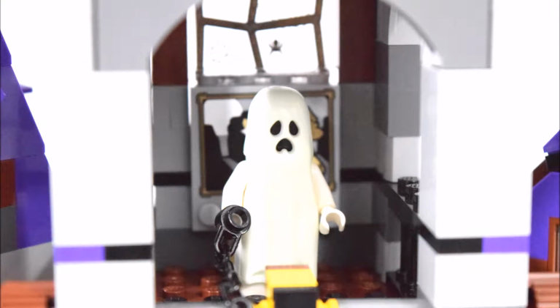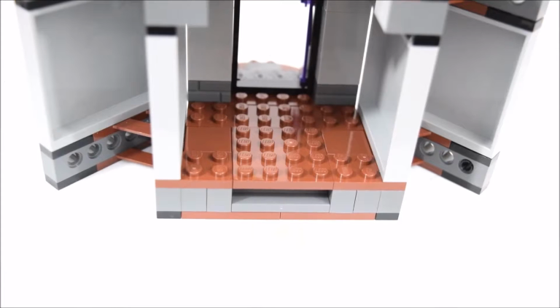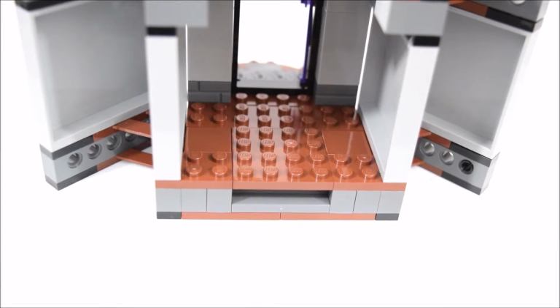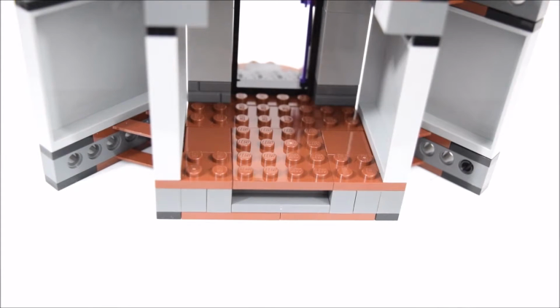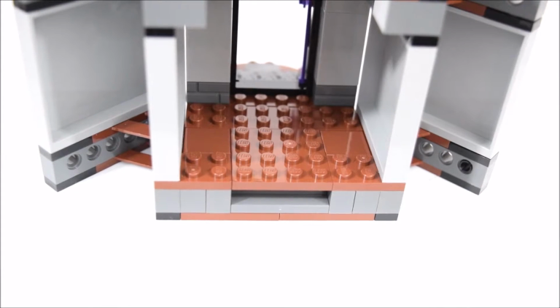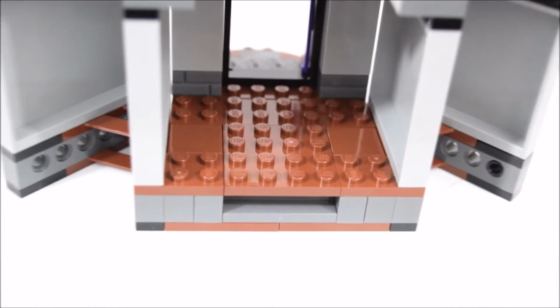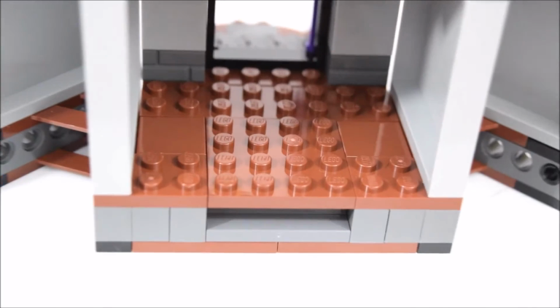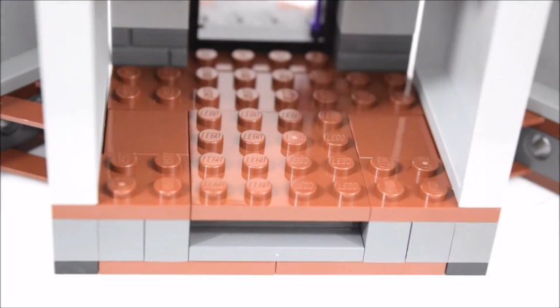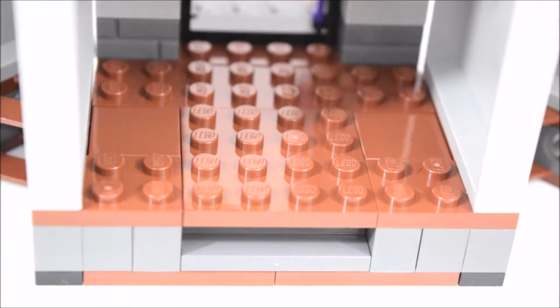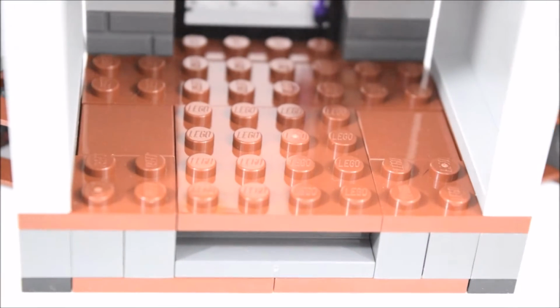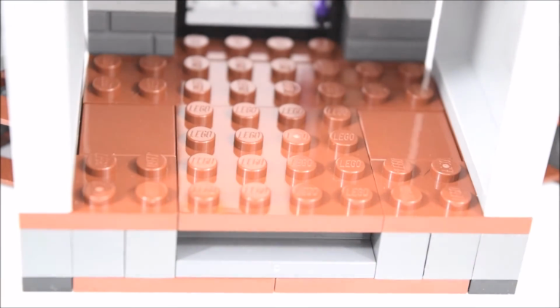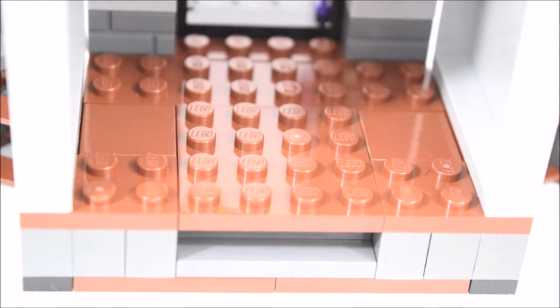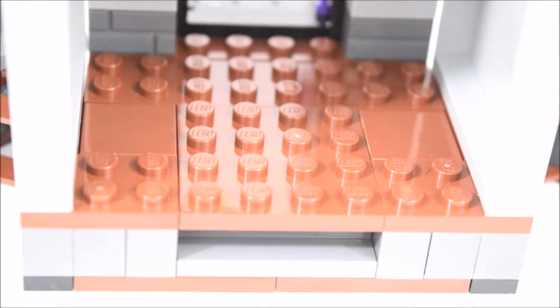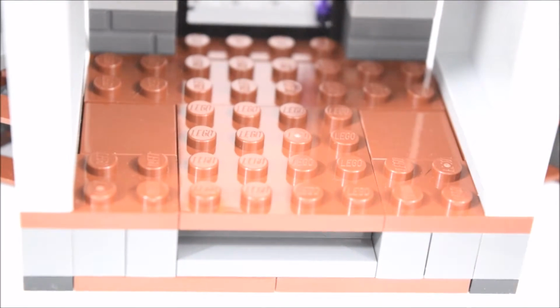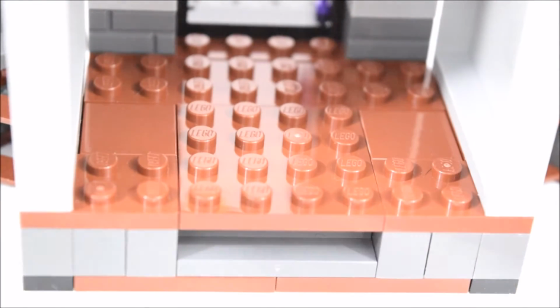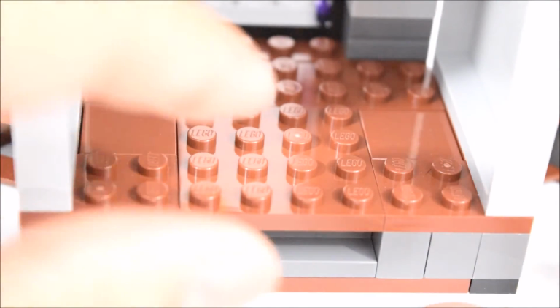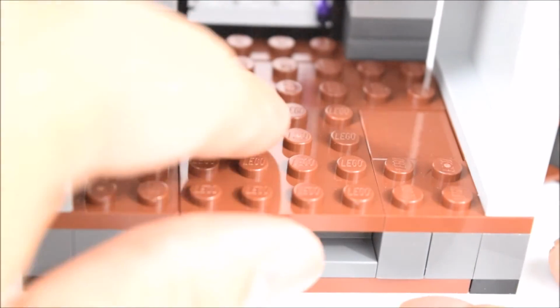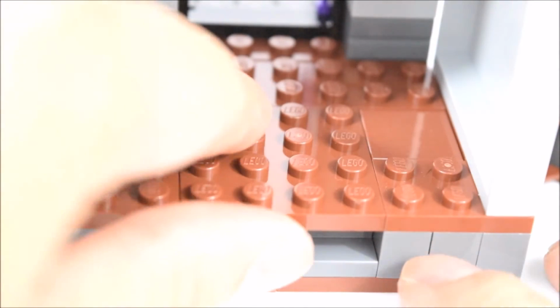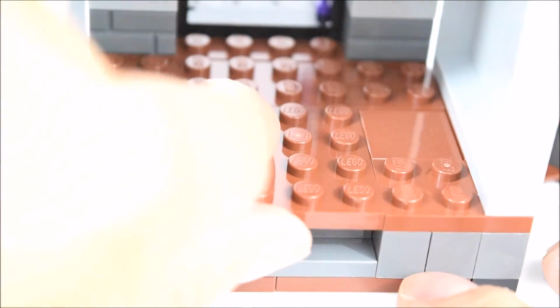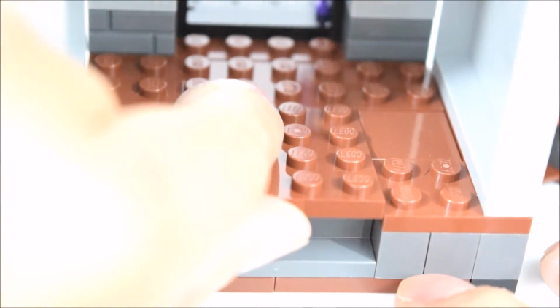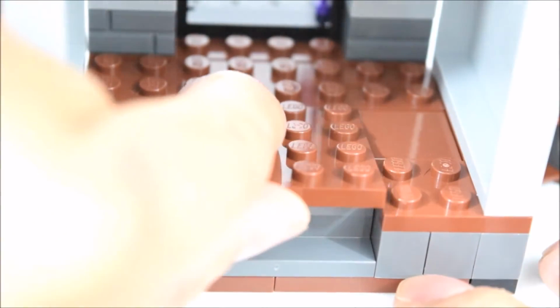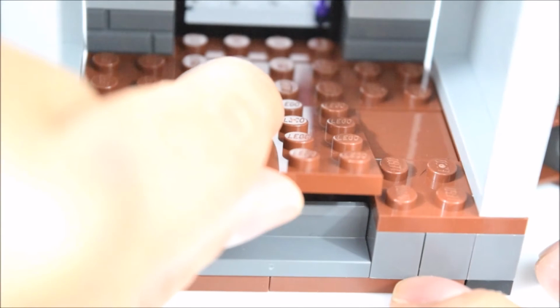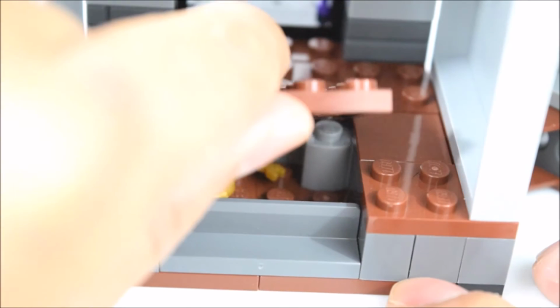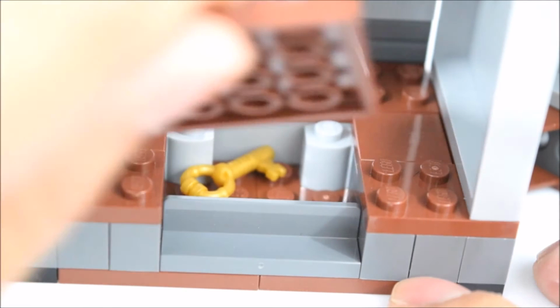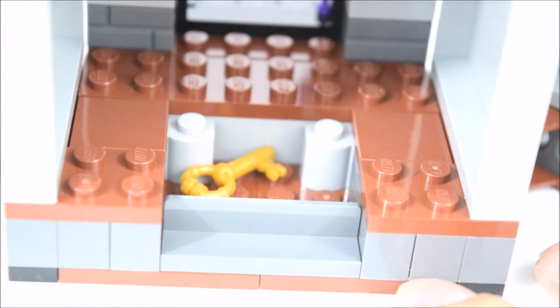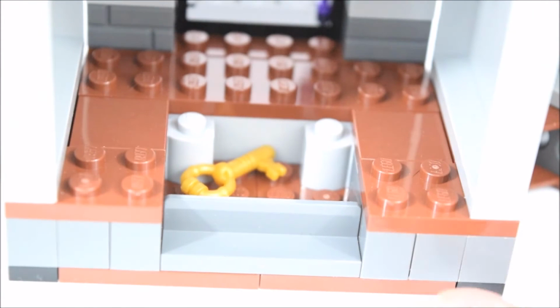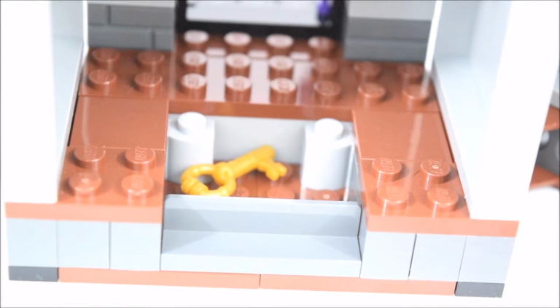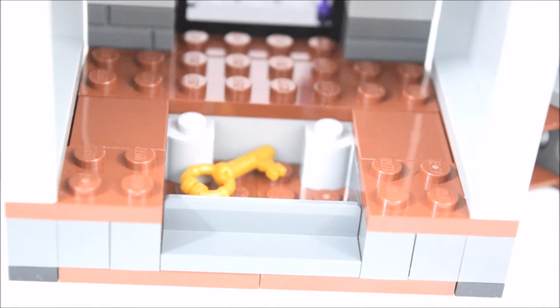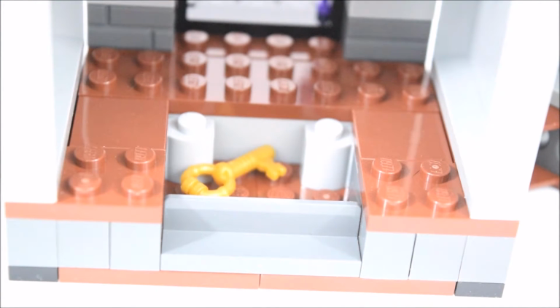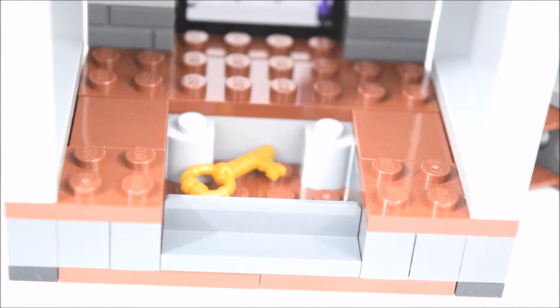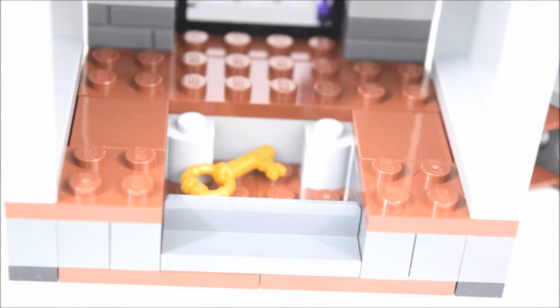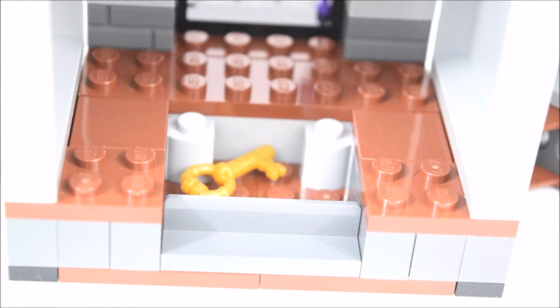Here's another hidden feature. Behind the main entrance is a trap door. When lifted up, there is a secret compartment hiding a golden key.